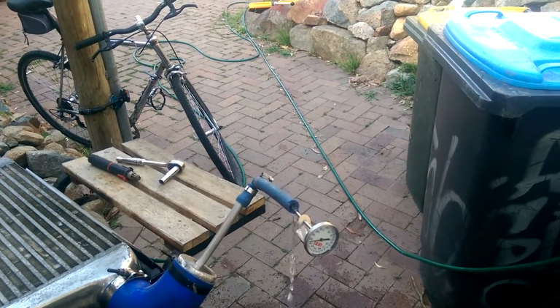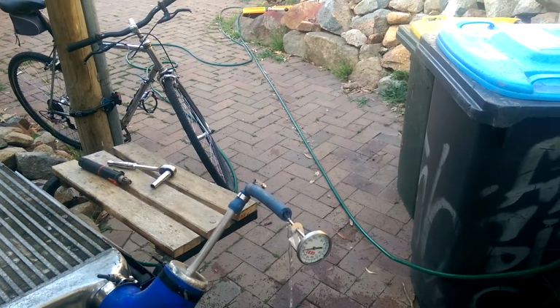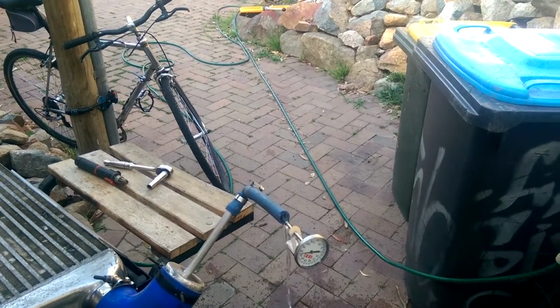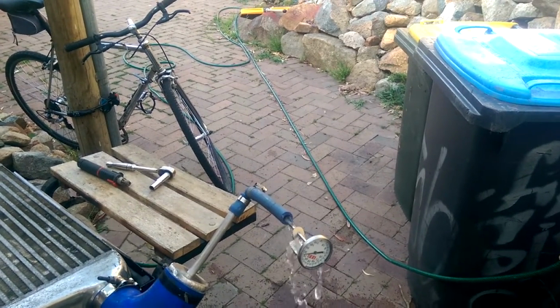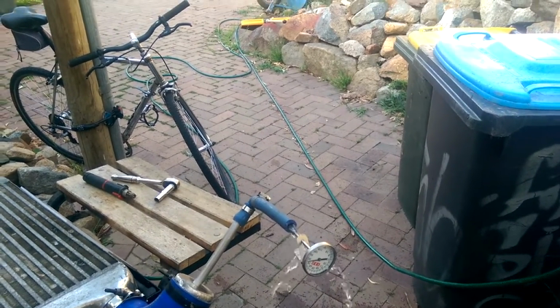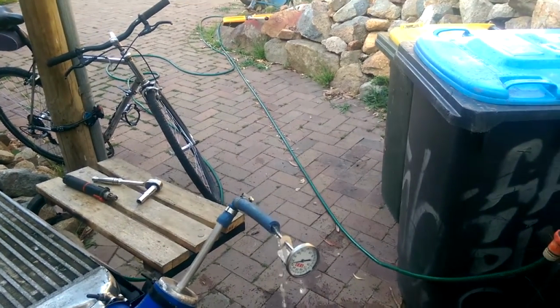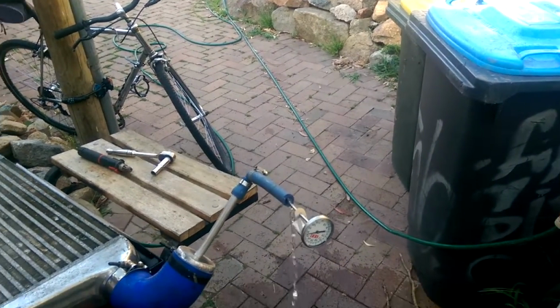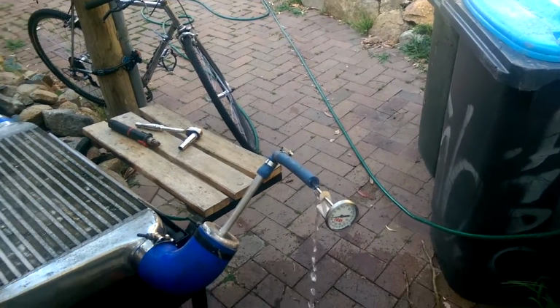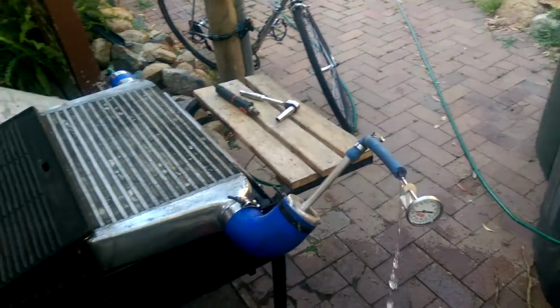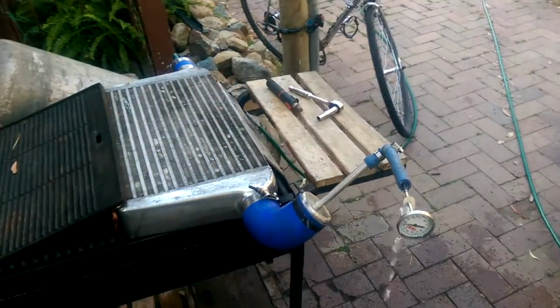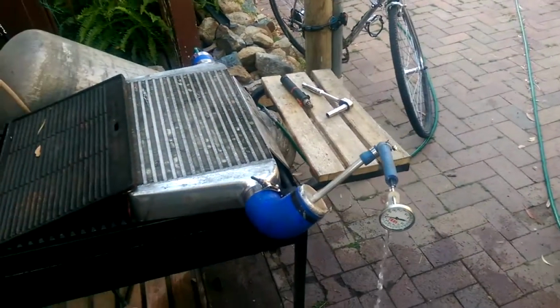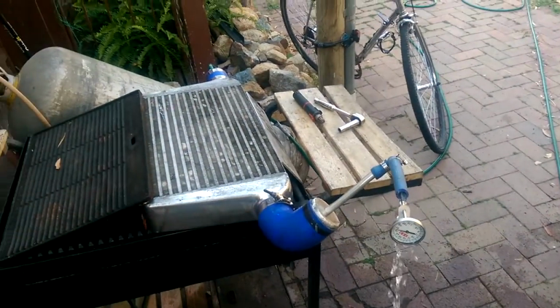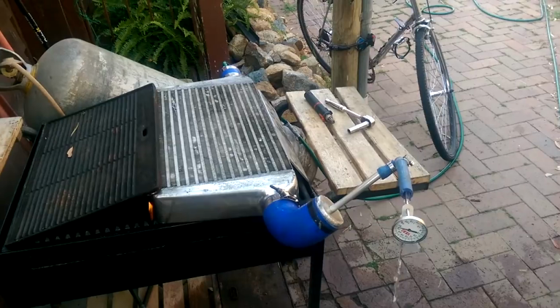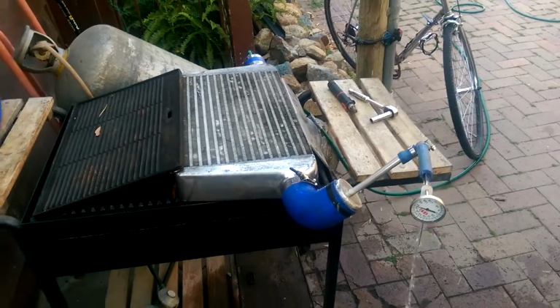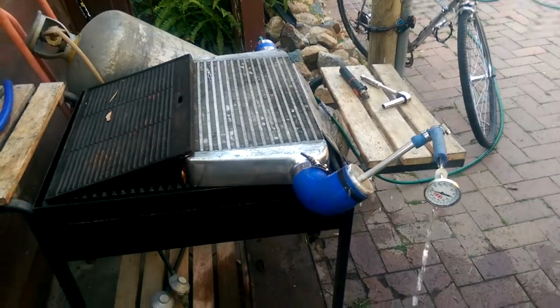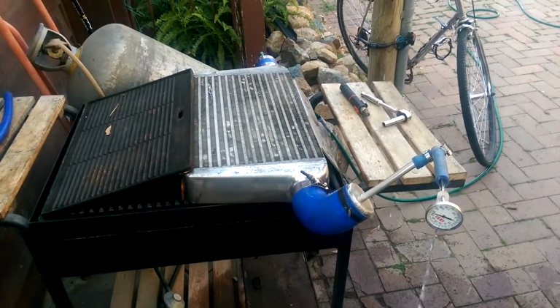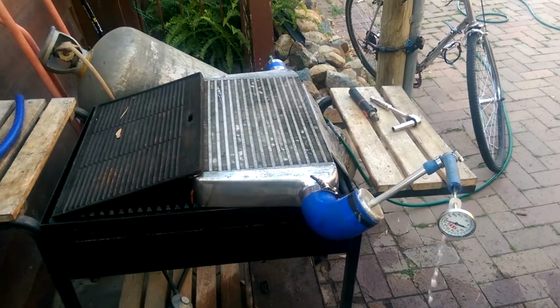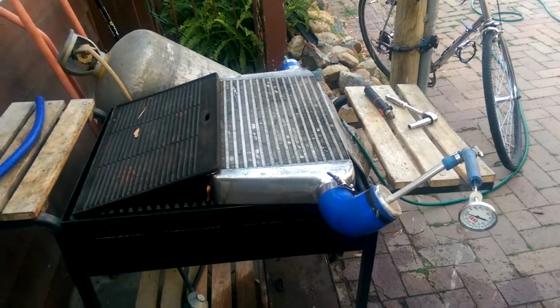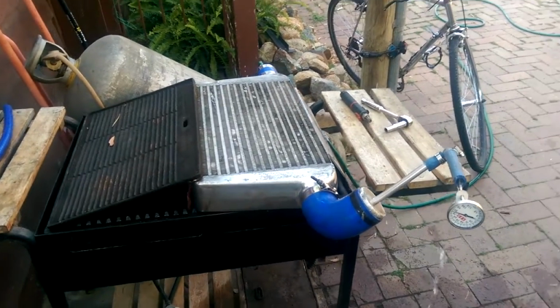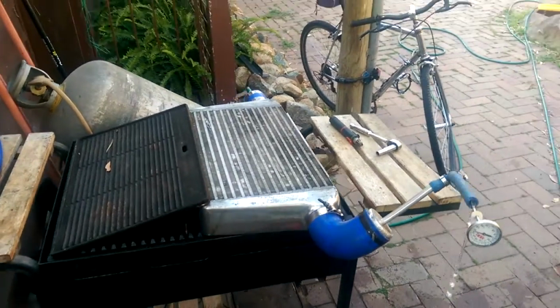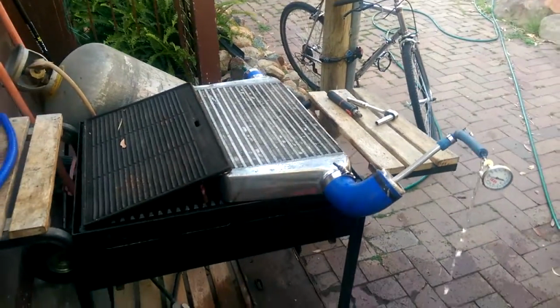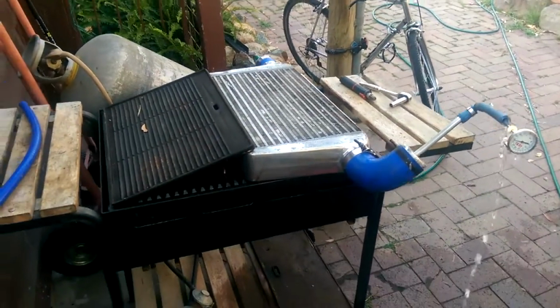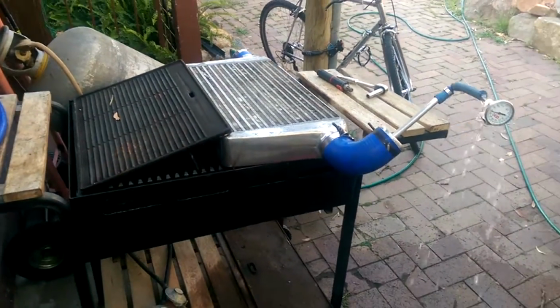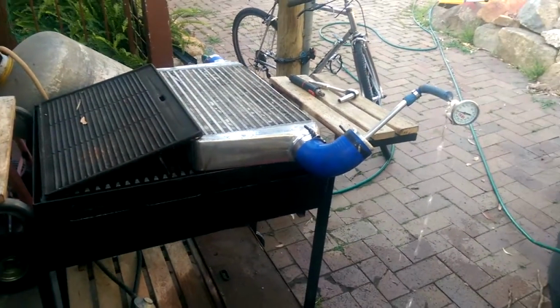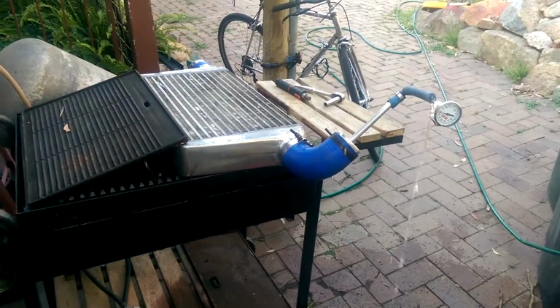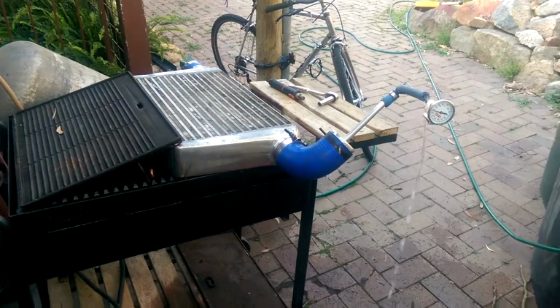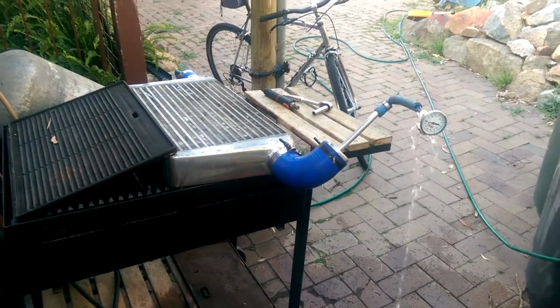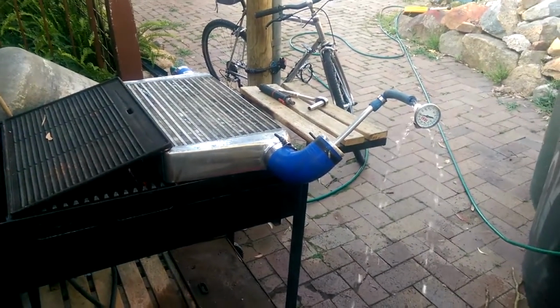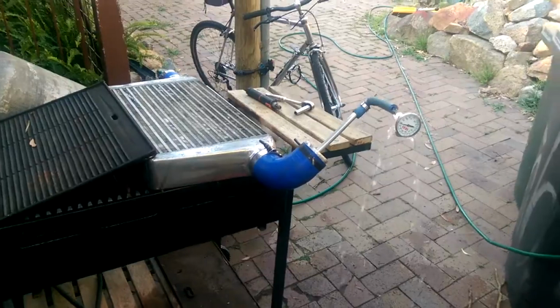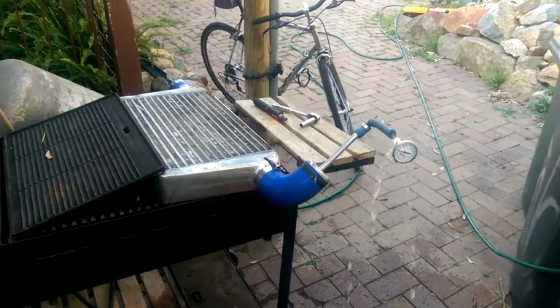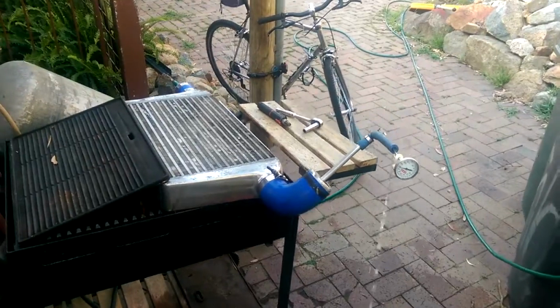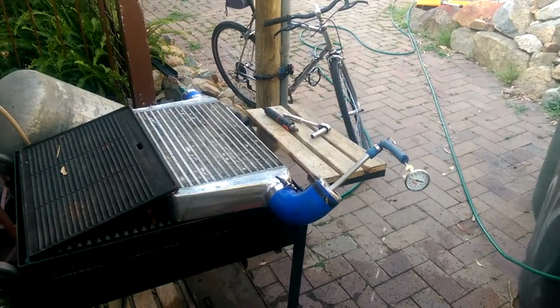So it should be adequate to warm the spa up nicely. That's the barbecue slash heater, working very nicely.